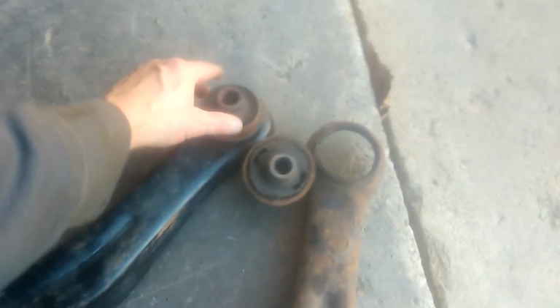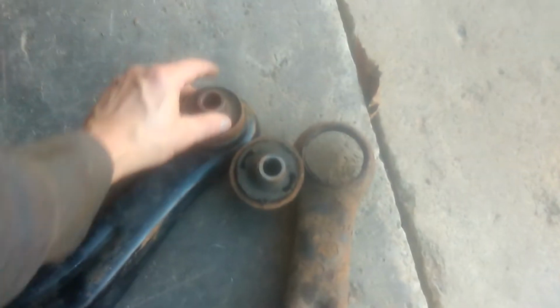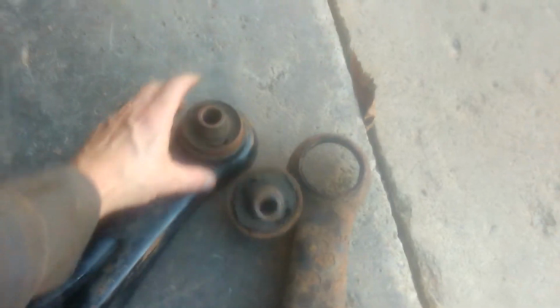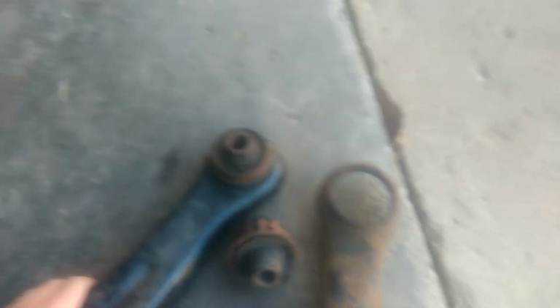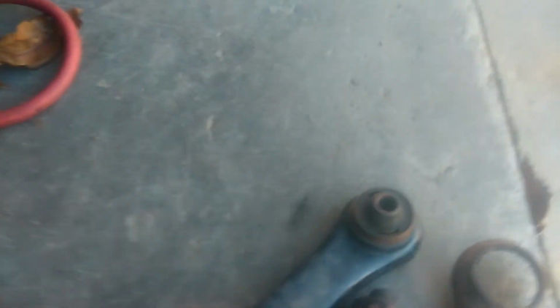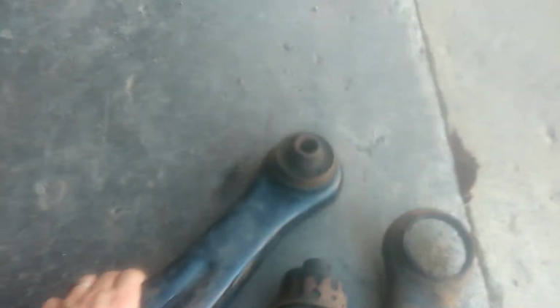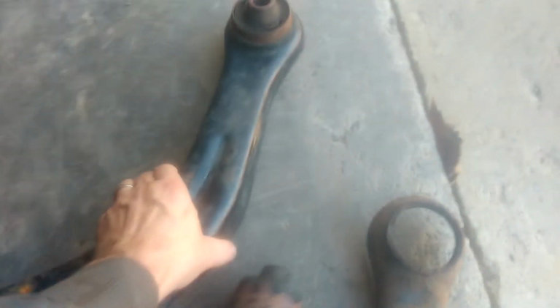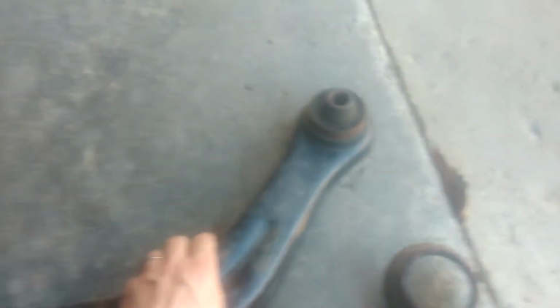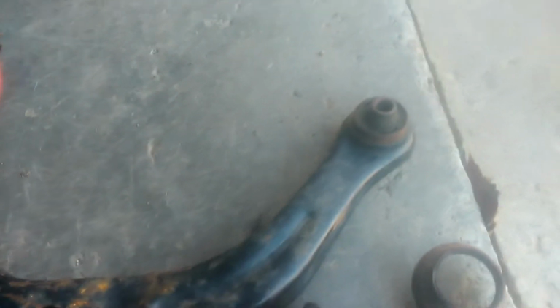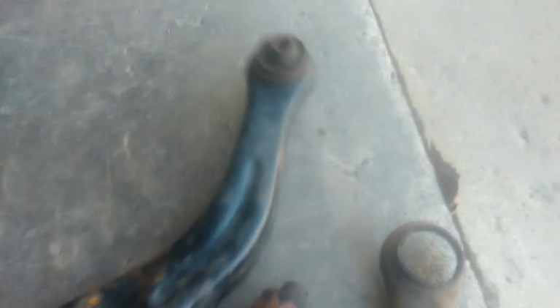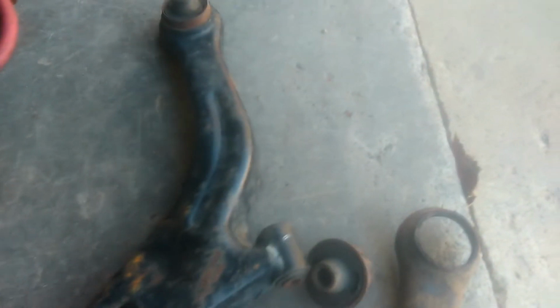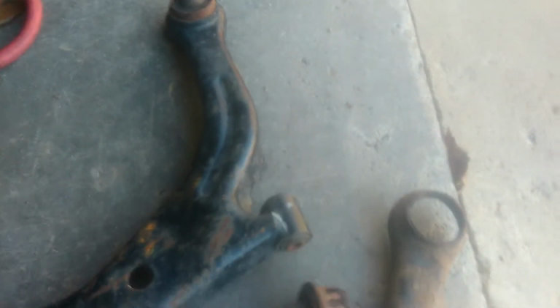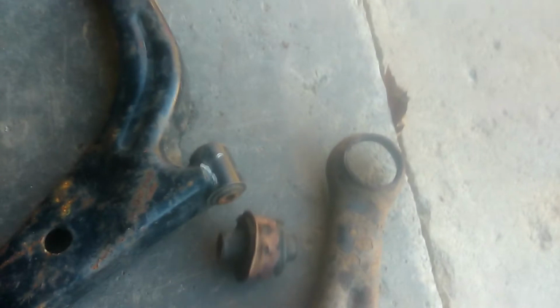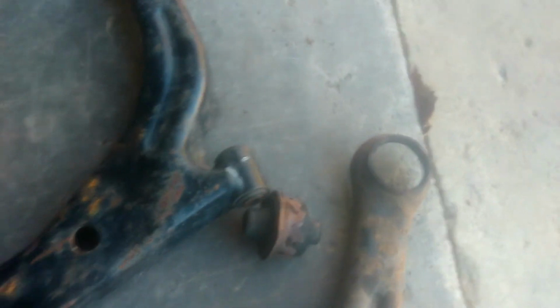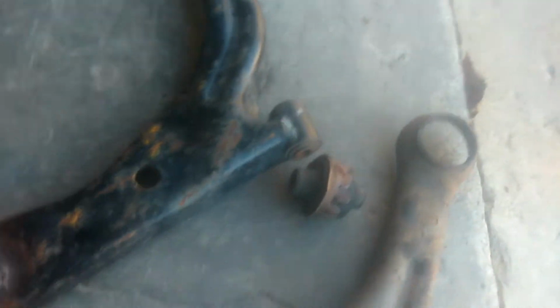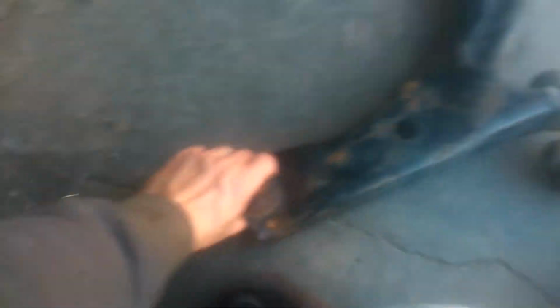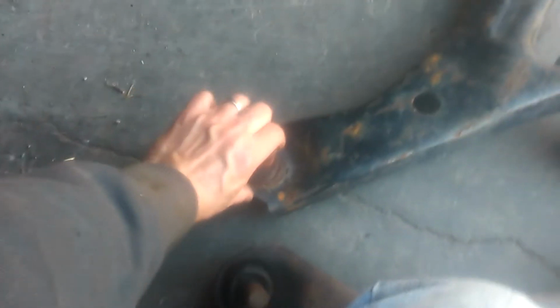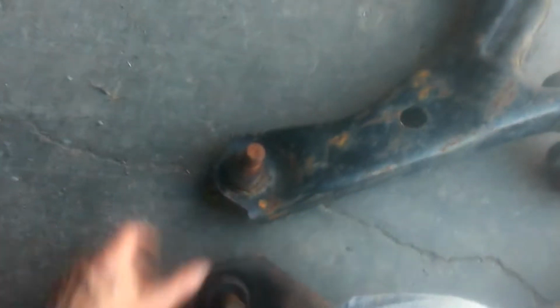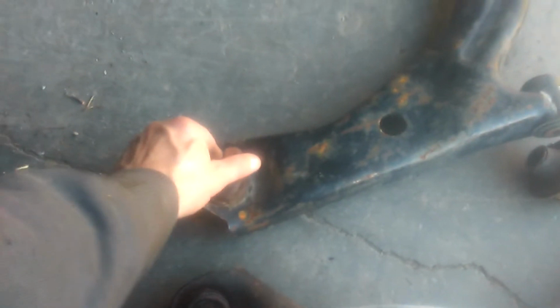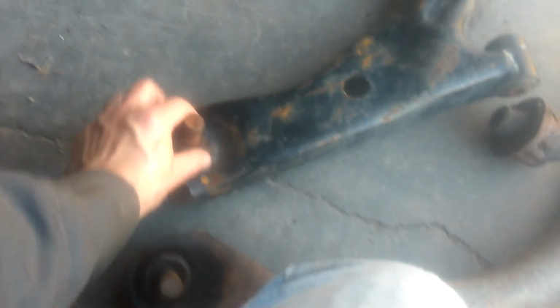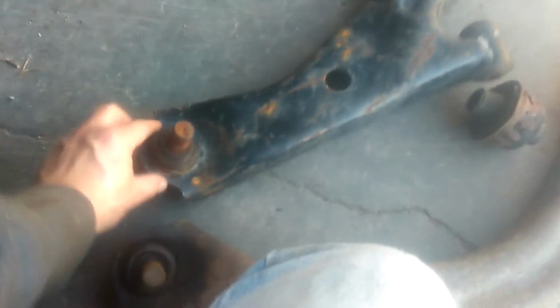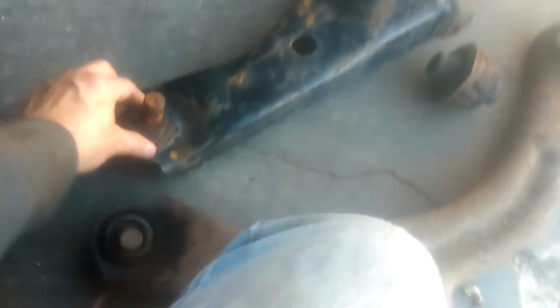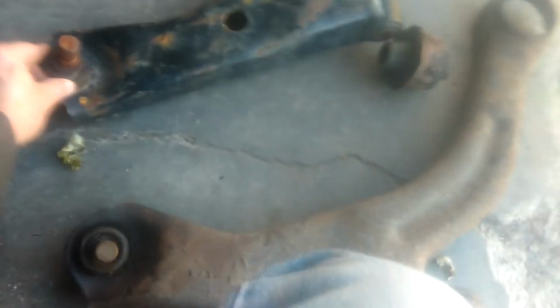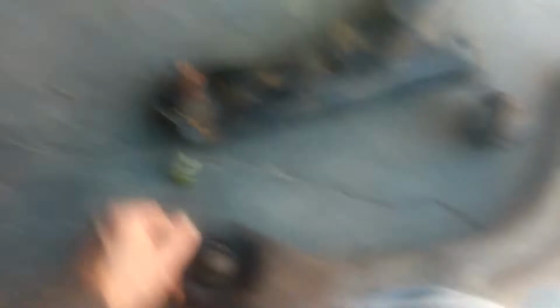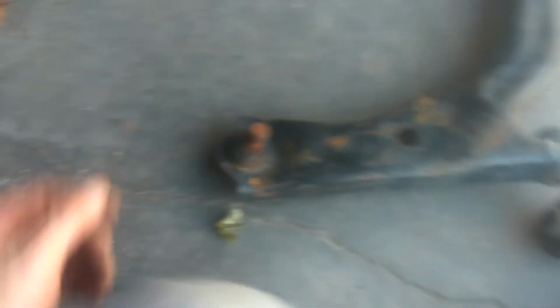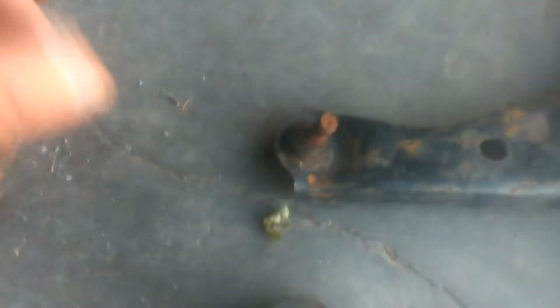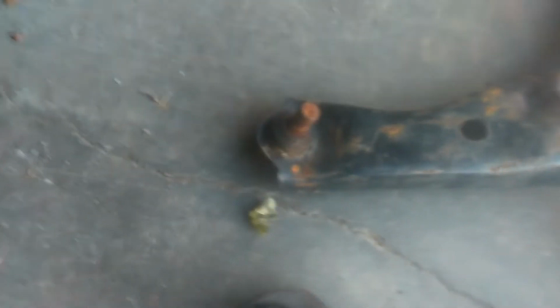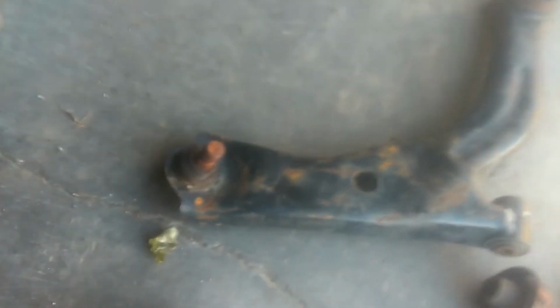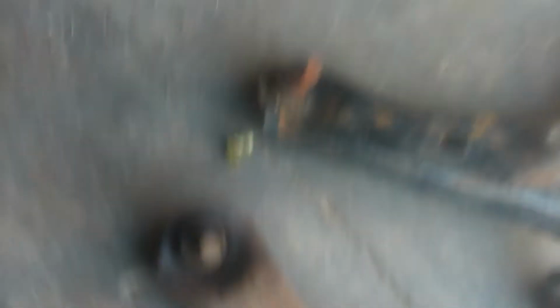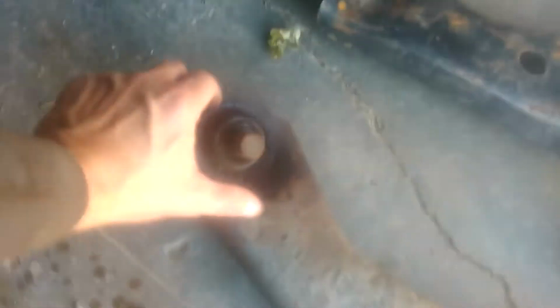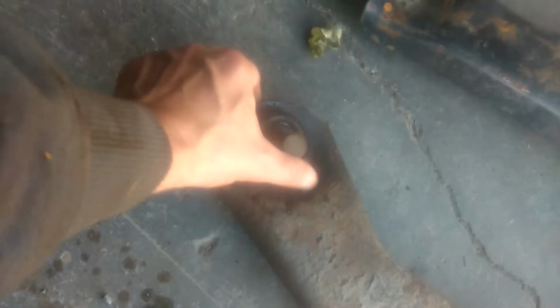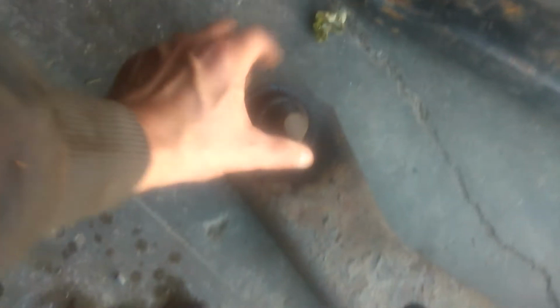What you want to do is just make sure the rubber isn't cracked when you receive it. Check your ball joint, make sure it's fairly stiff. I'm gonna throw some grease on that thing.